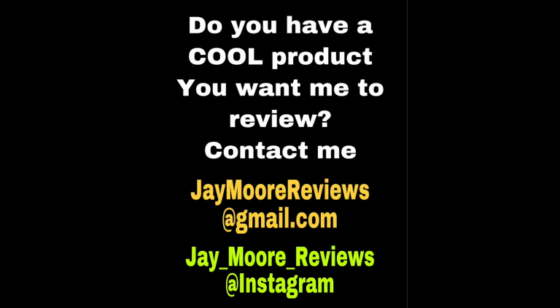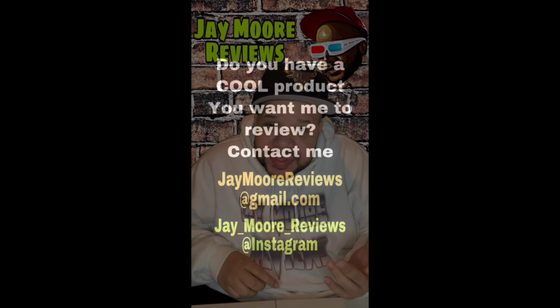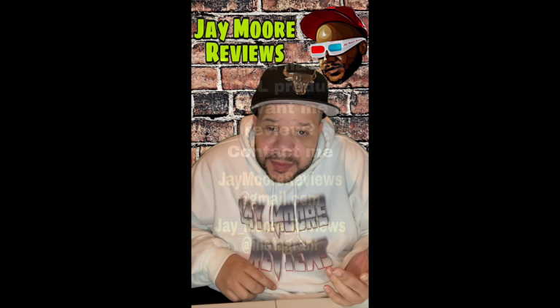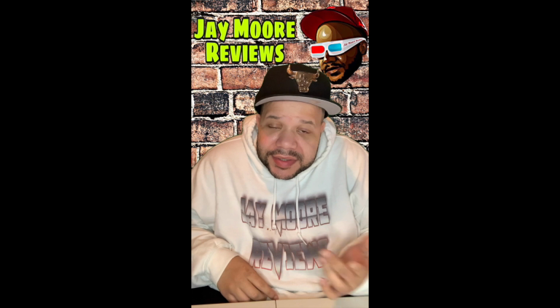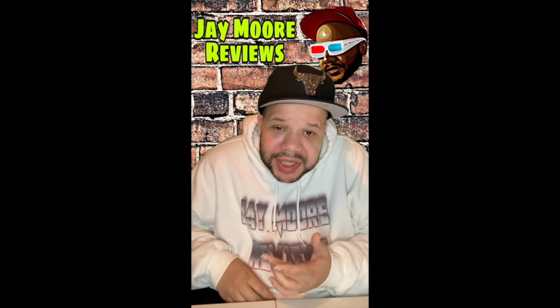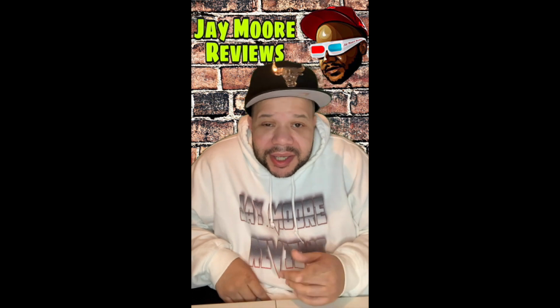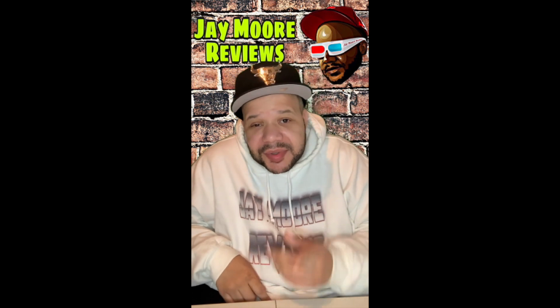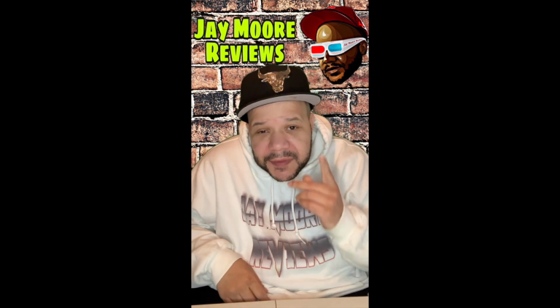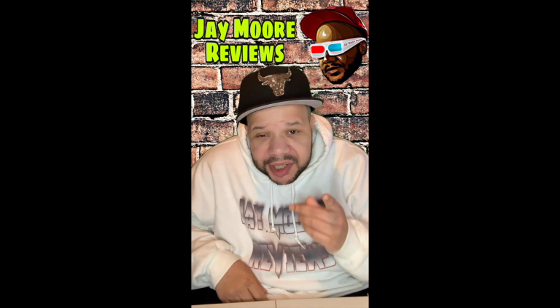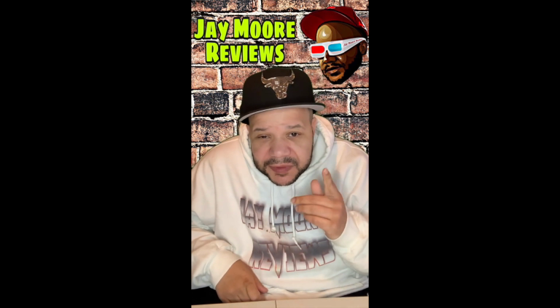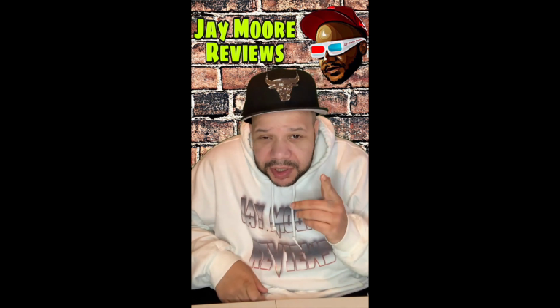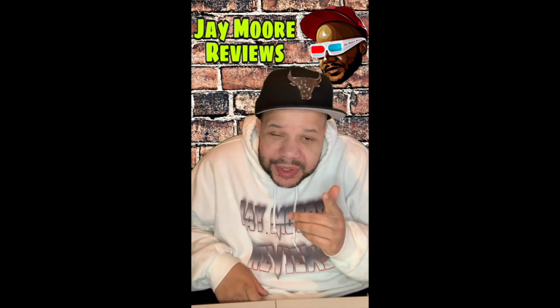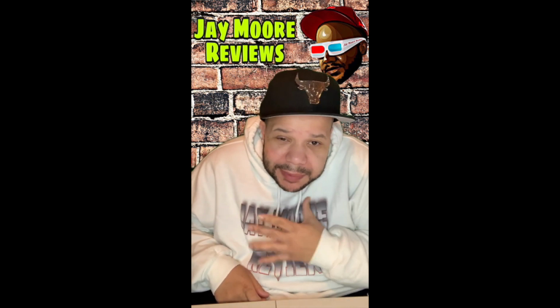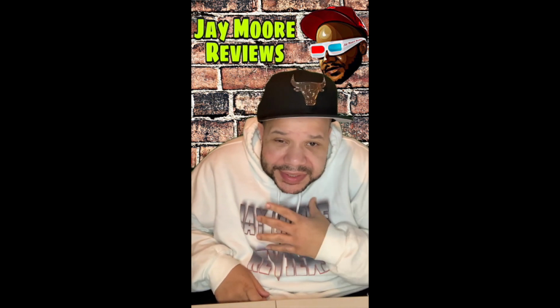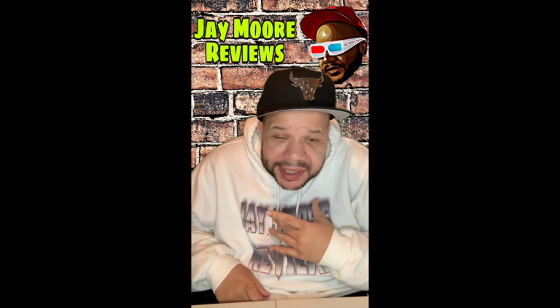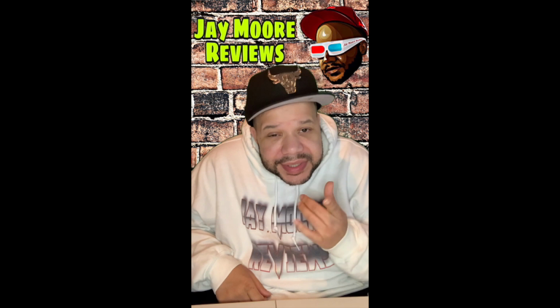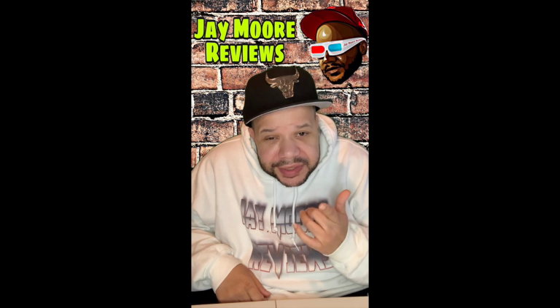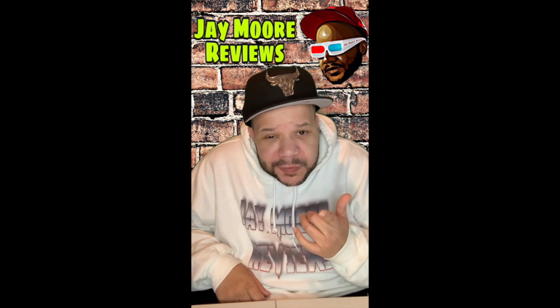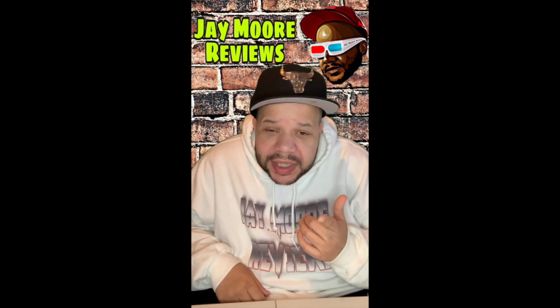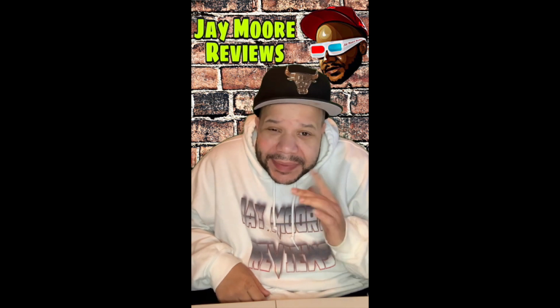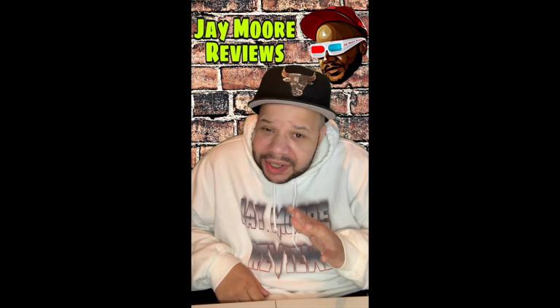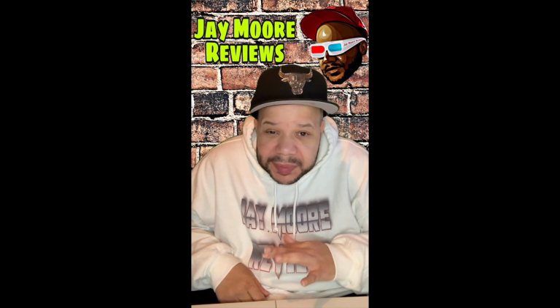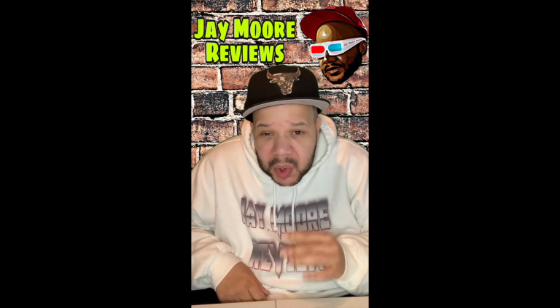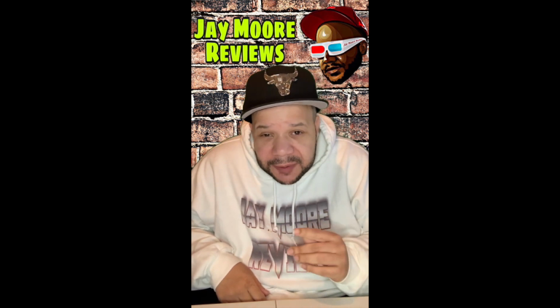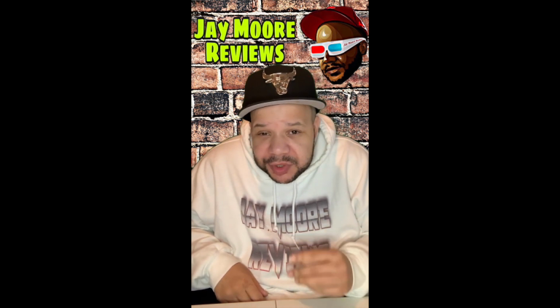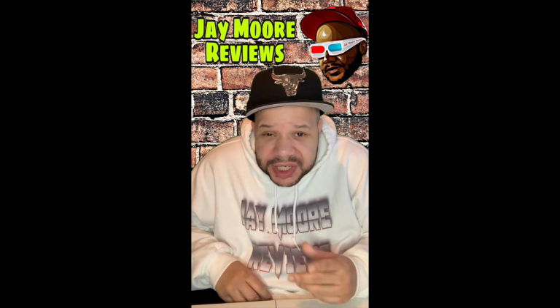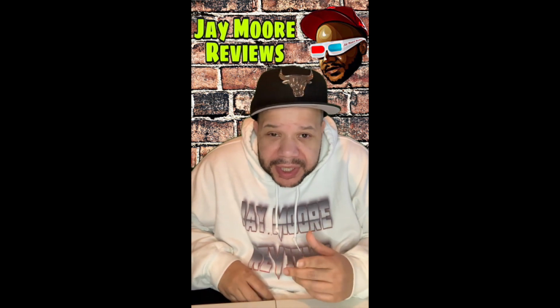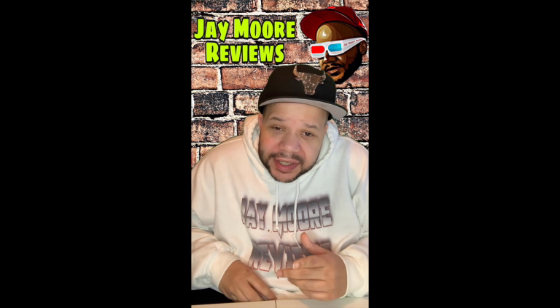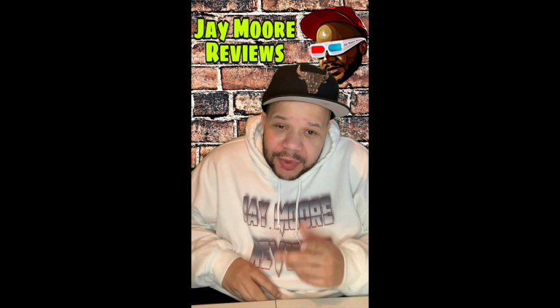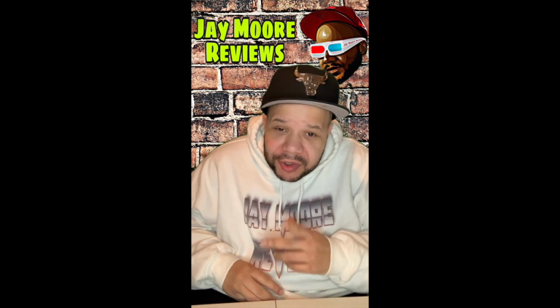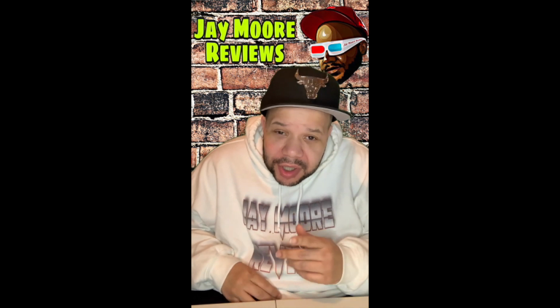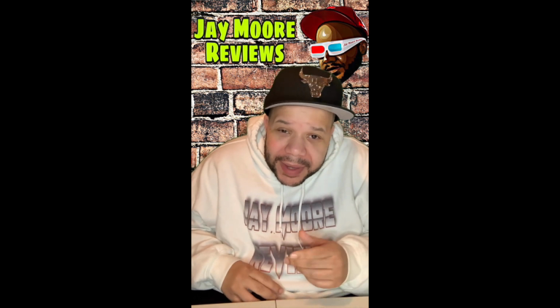What's up everybody, this is Jay and welcome to another product review. Being the sneakerhead I am, it's another shoe review. These are some of my all-time favorite shoes ever made.